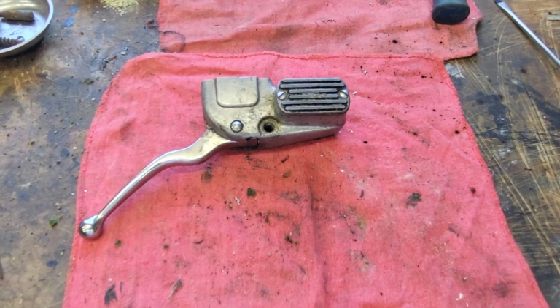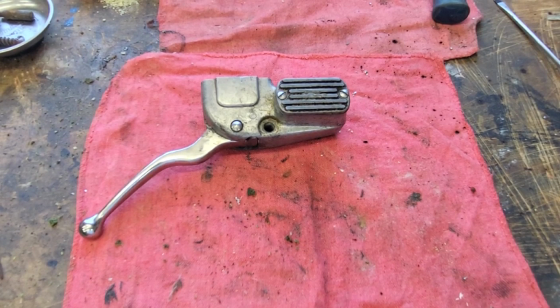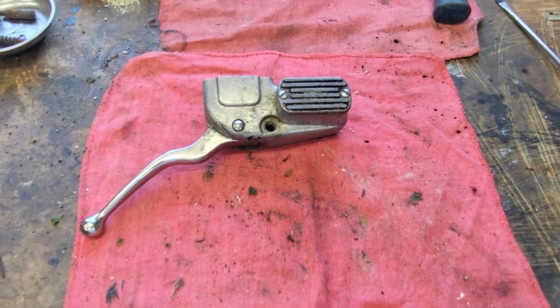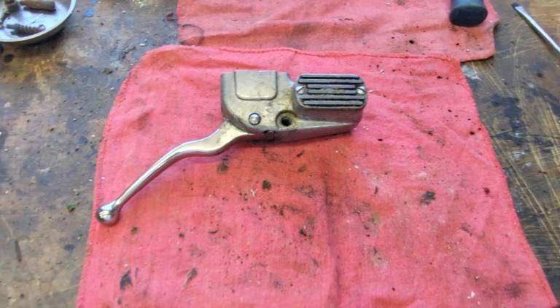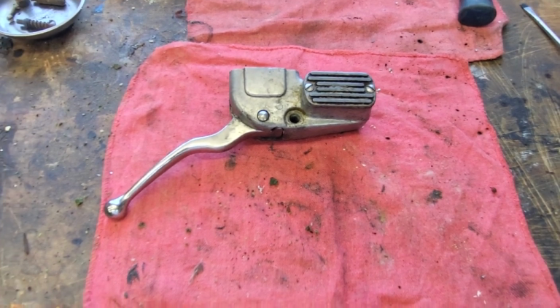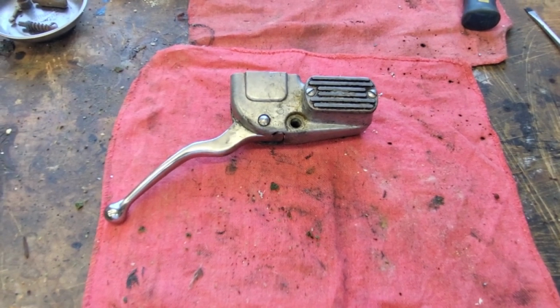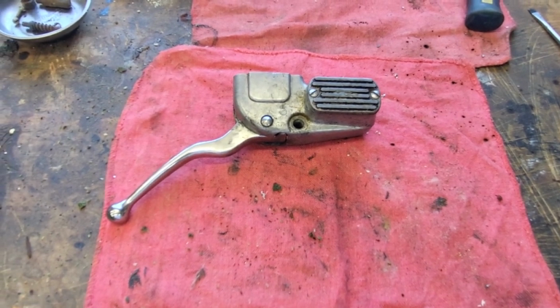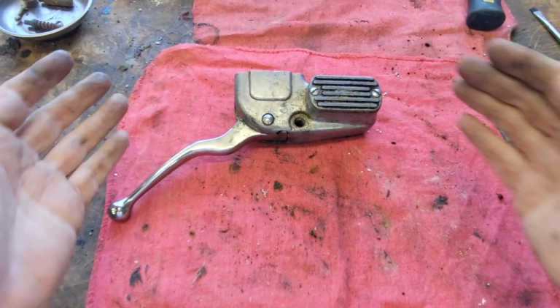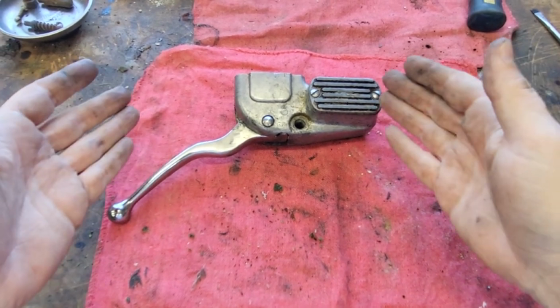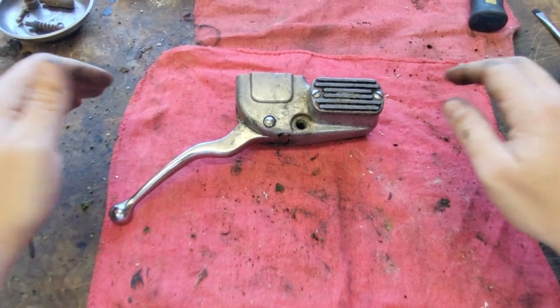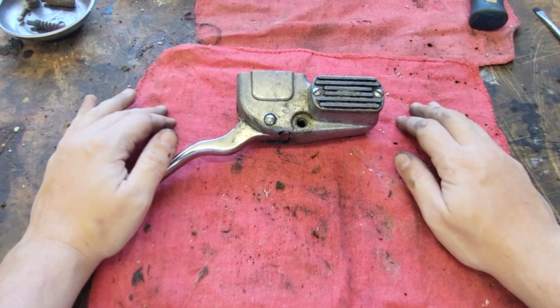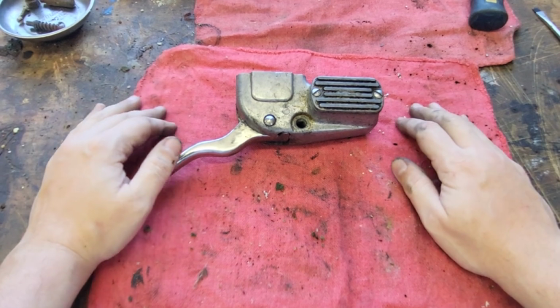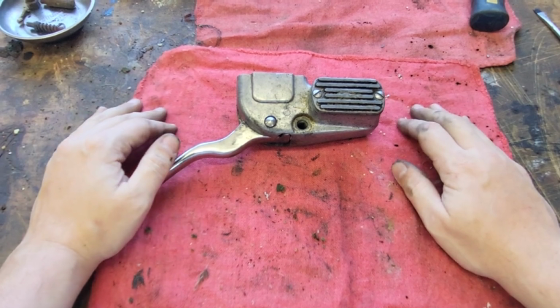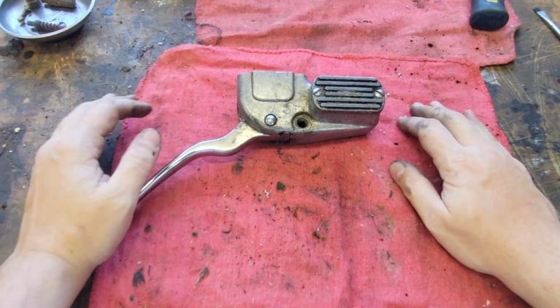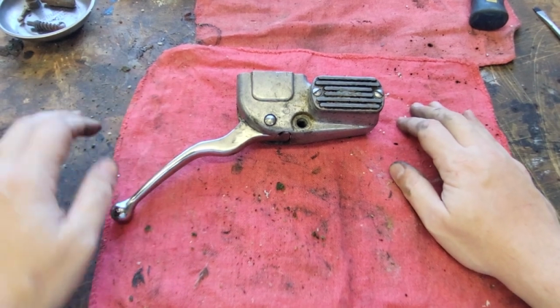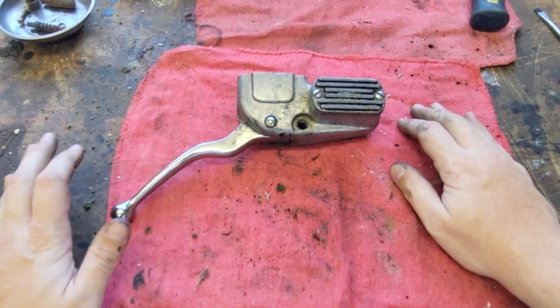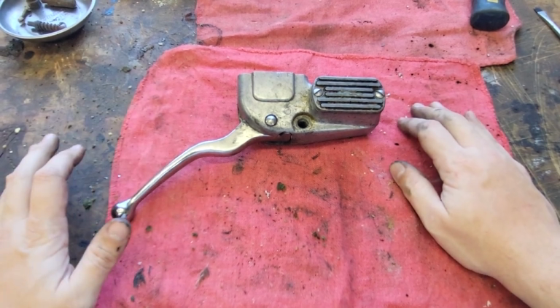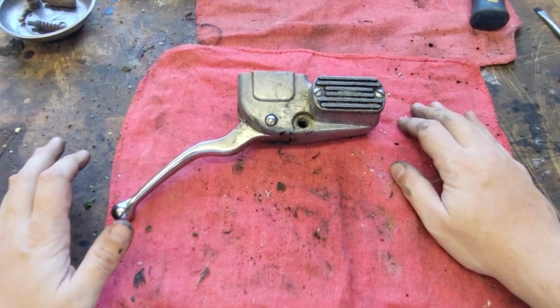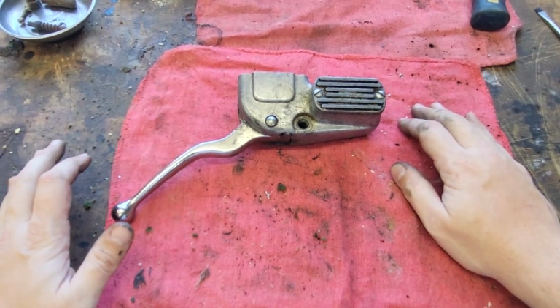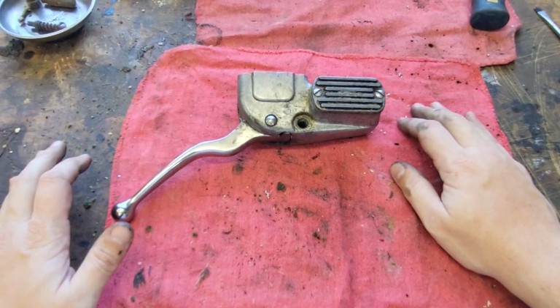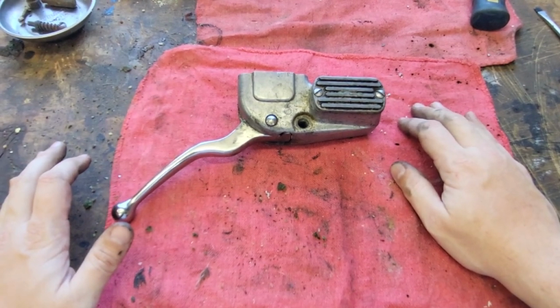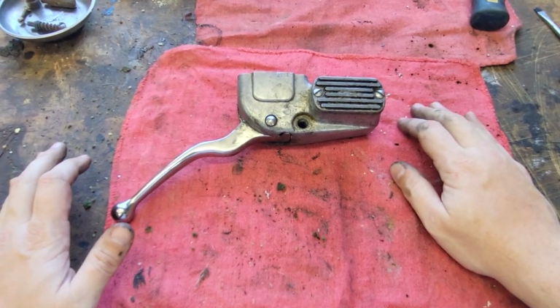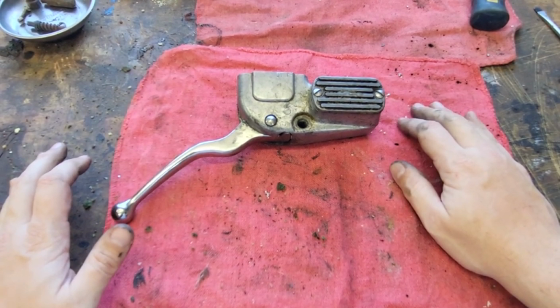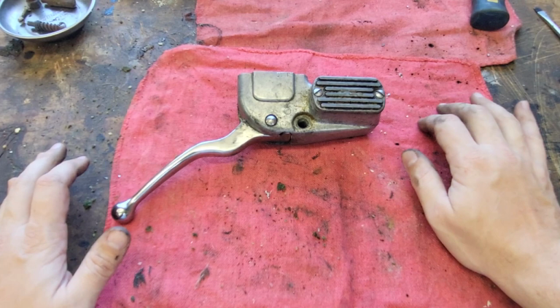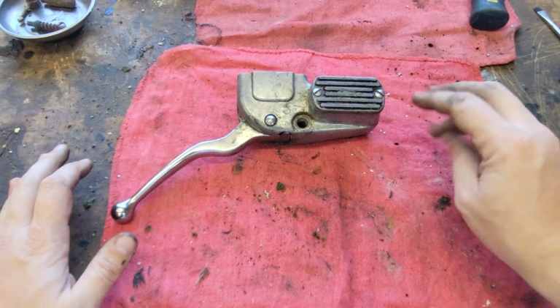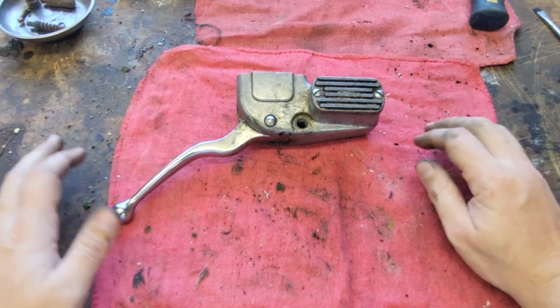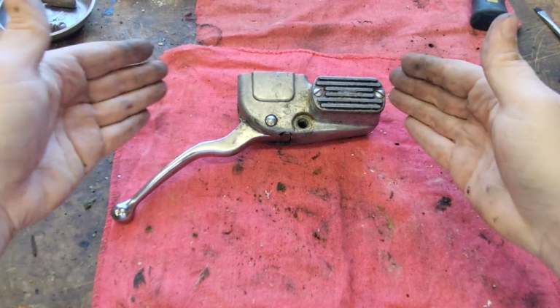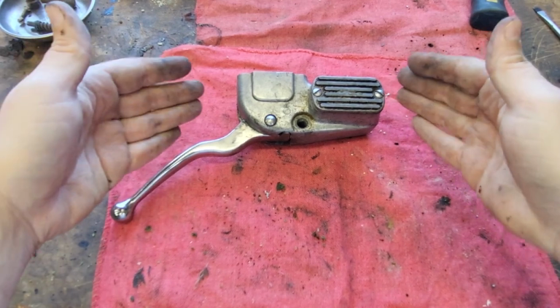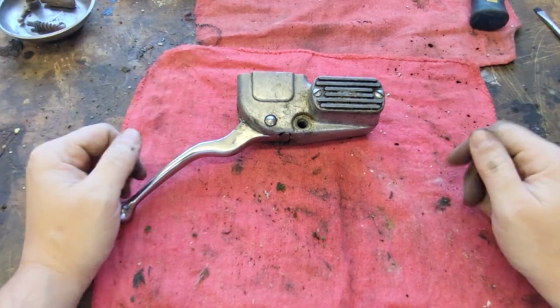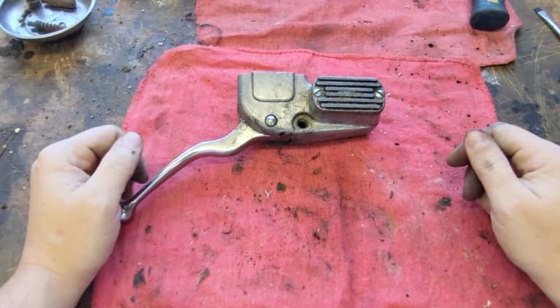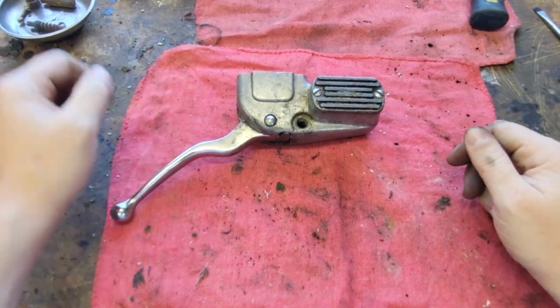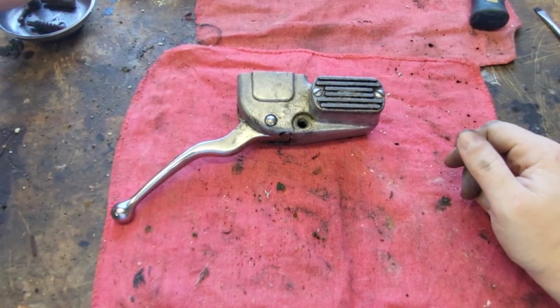Alright guys, so check this out. Here we got a shovelhead. The years look to be about the same. Shovelhead front master cylinder rebuild.